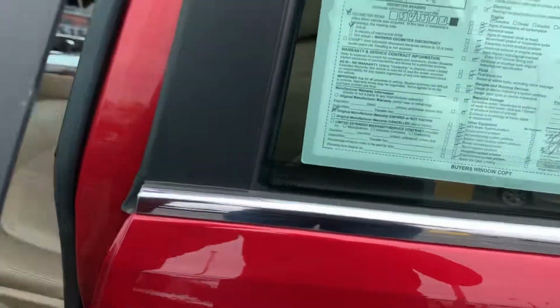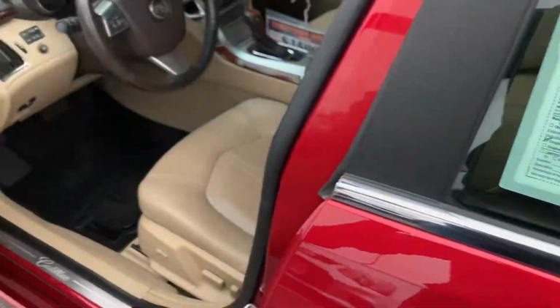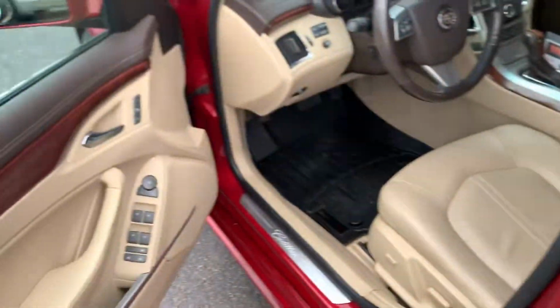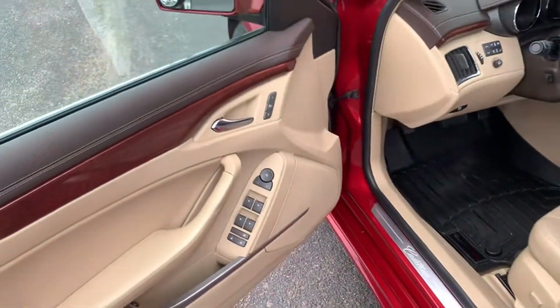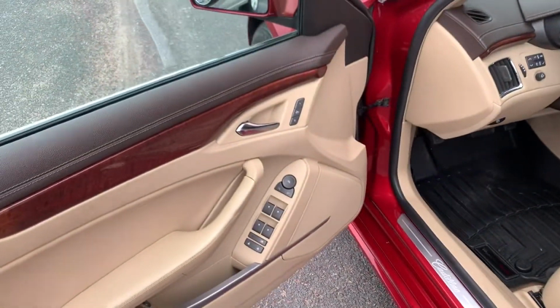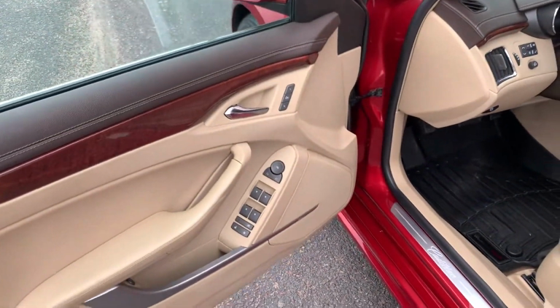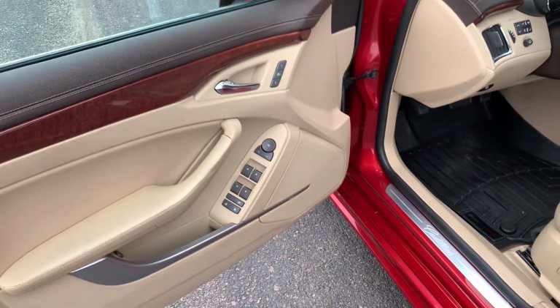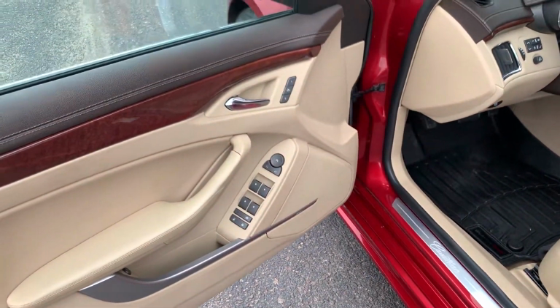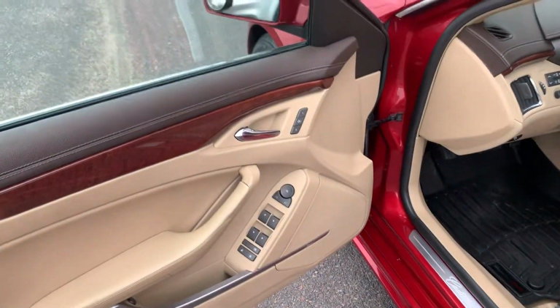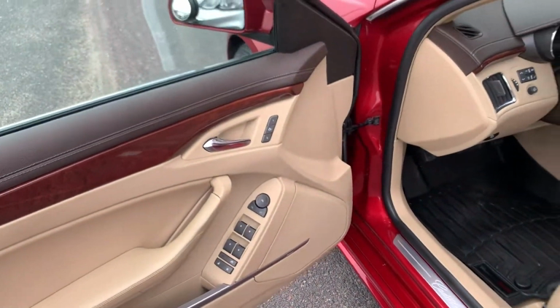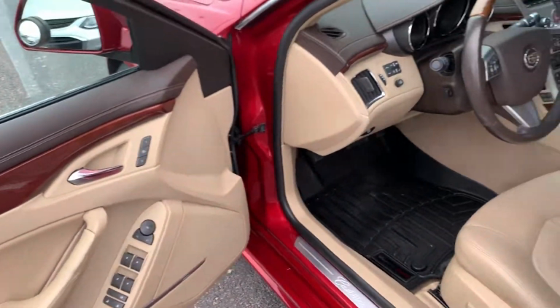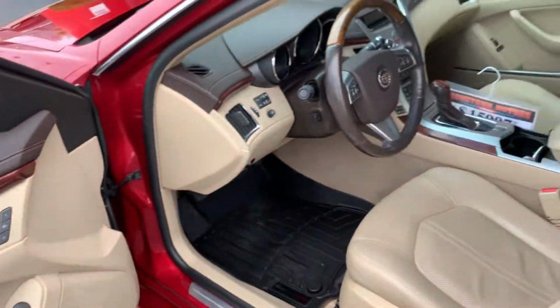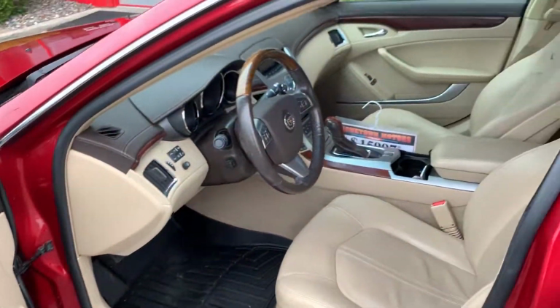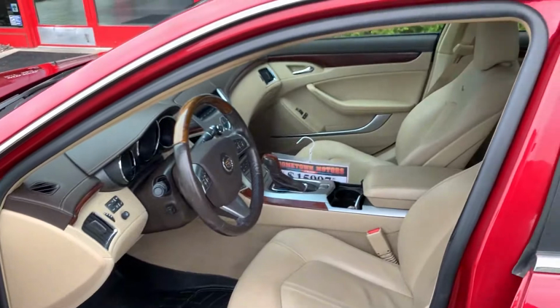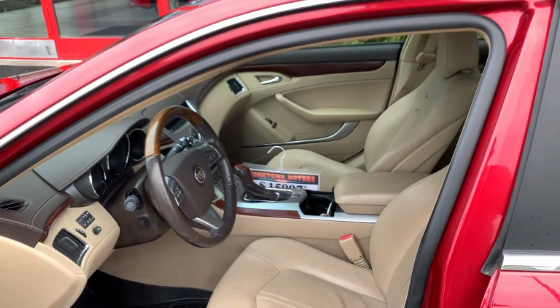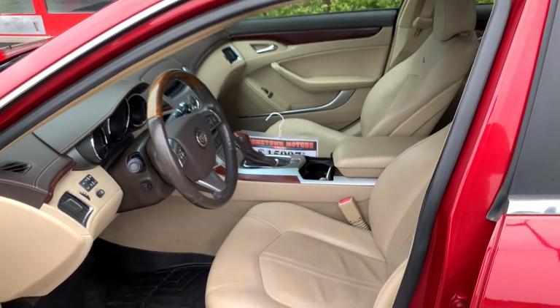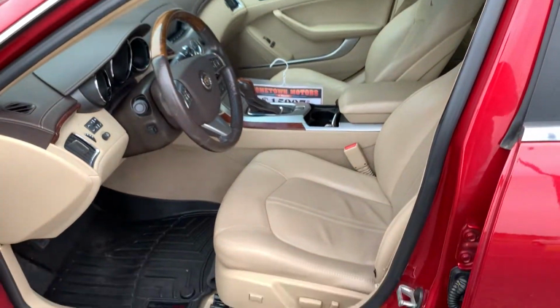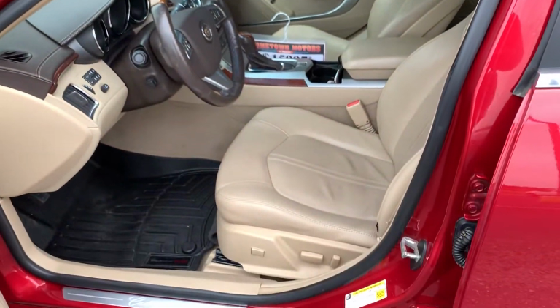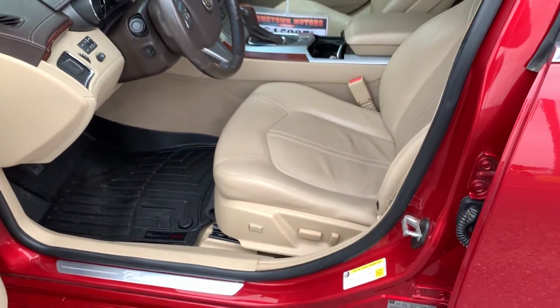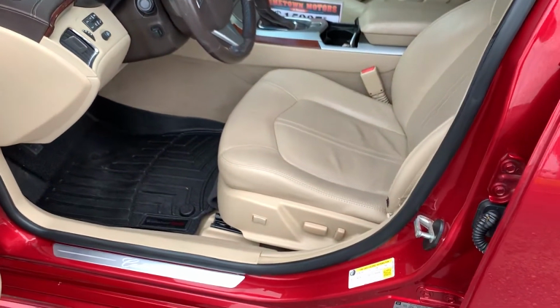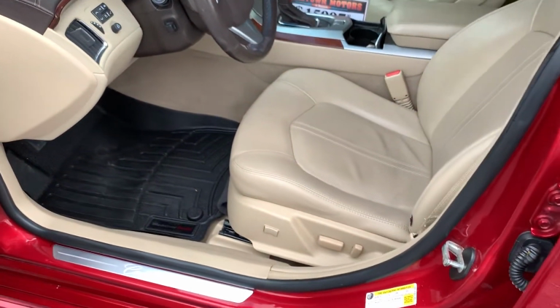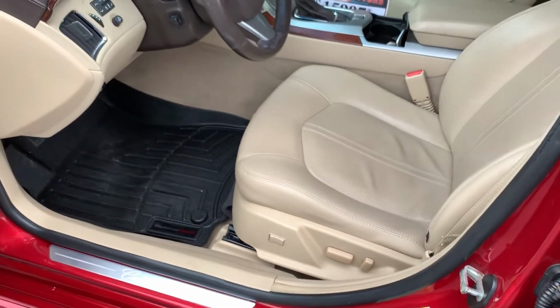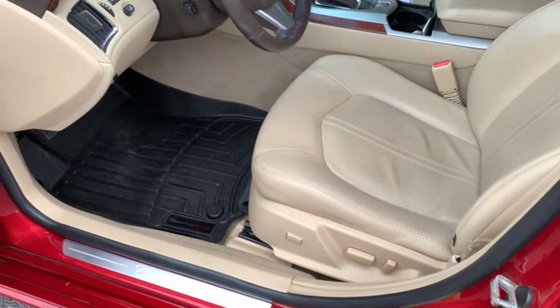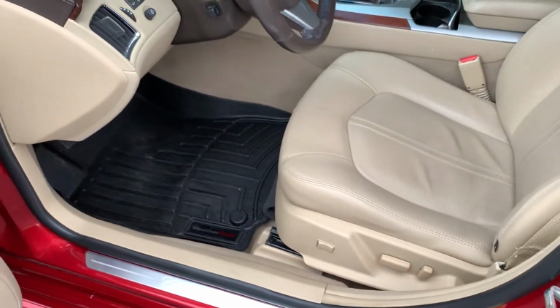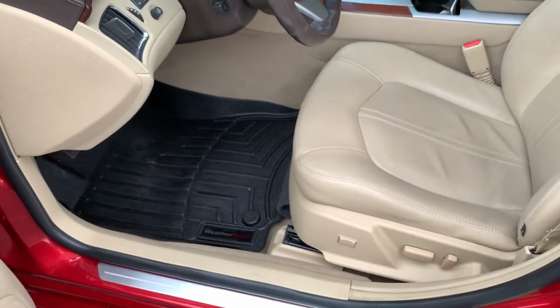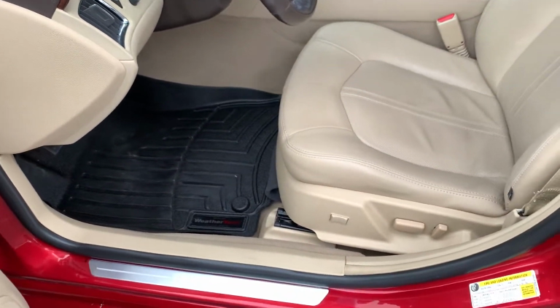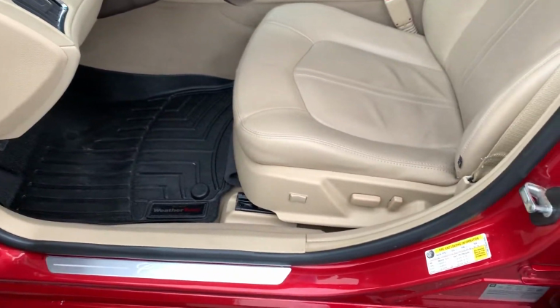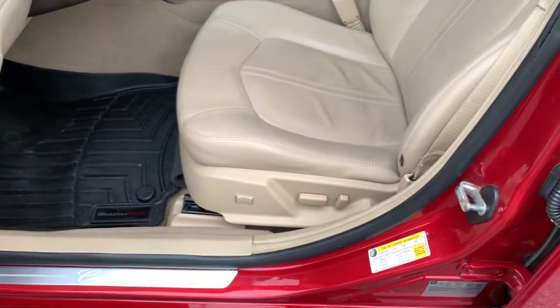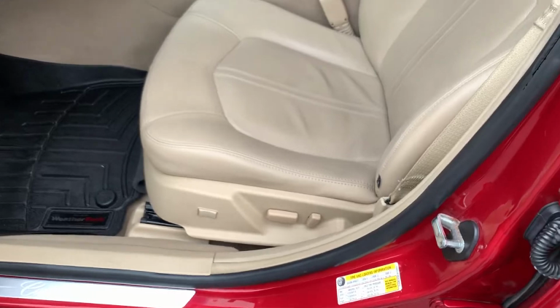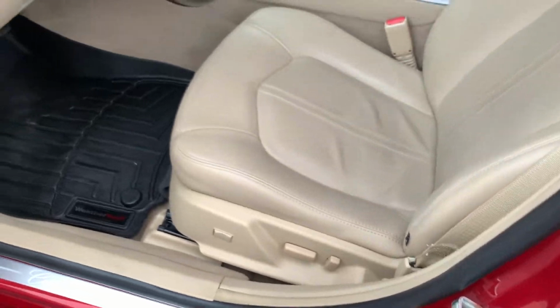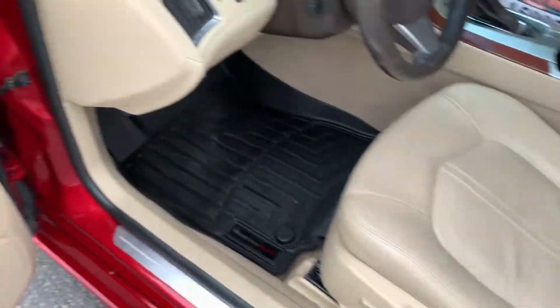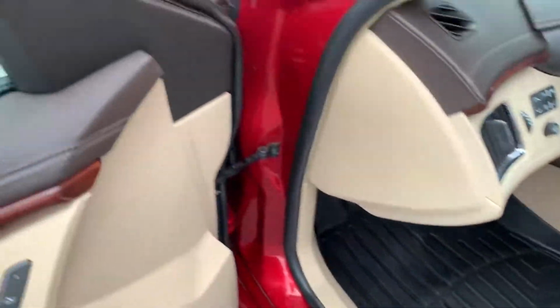Power windows, power door locks, power mirrors, memory seats, full-leathered interior, WeatherTech molded floor mats, power seats.